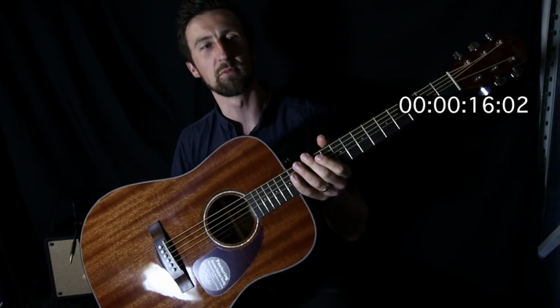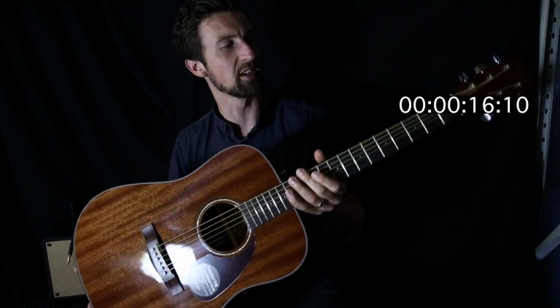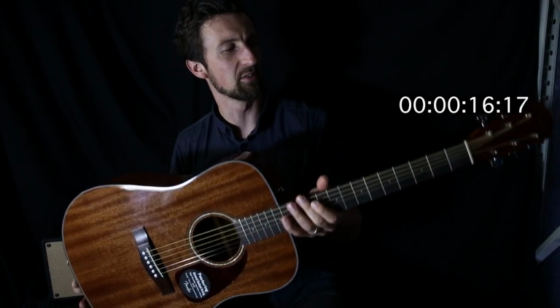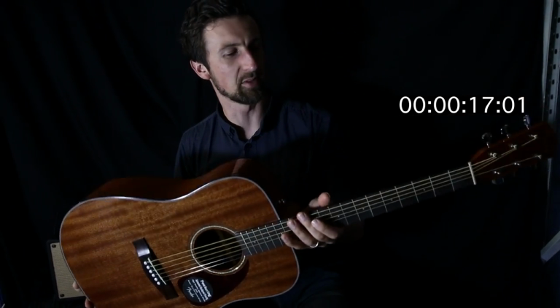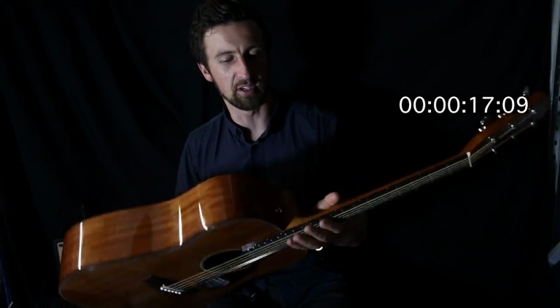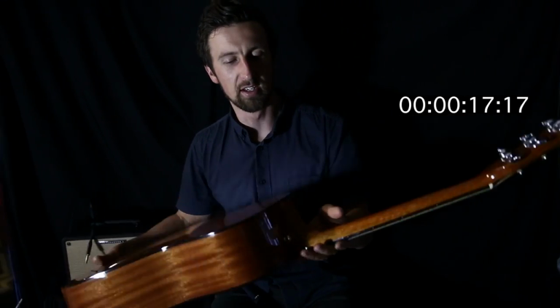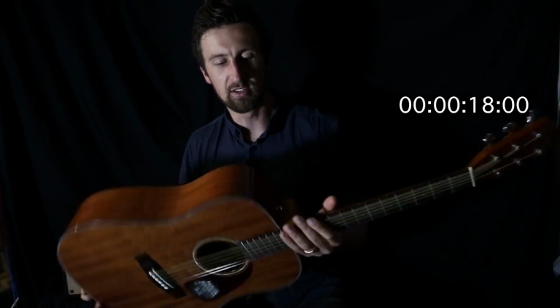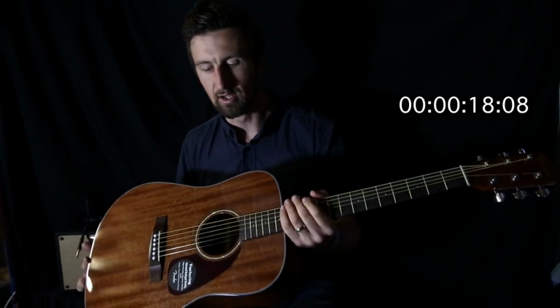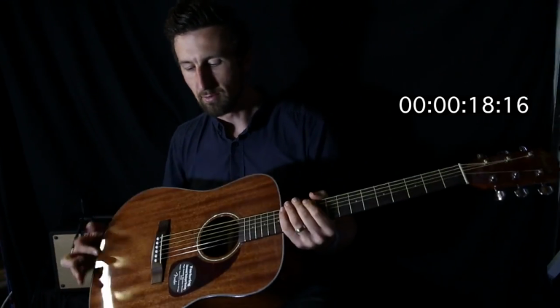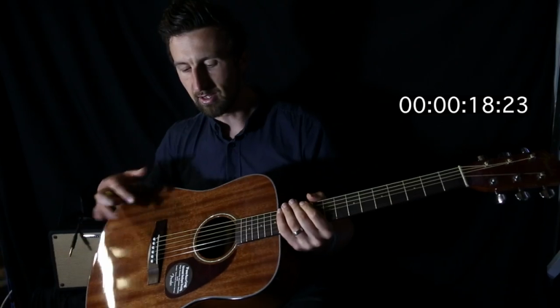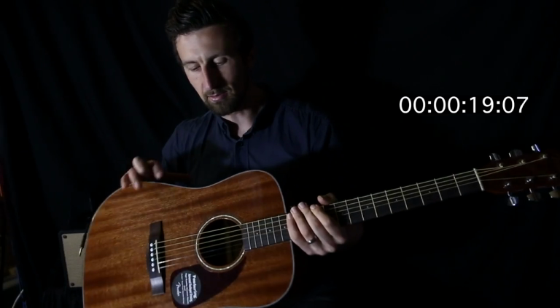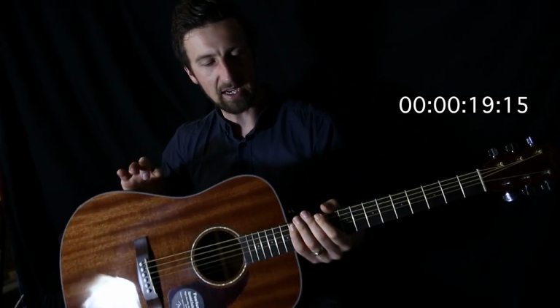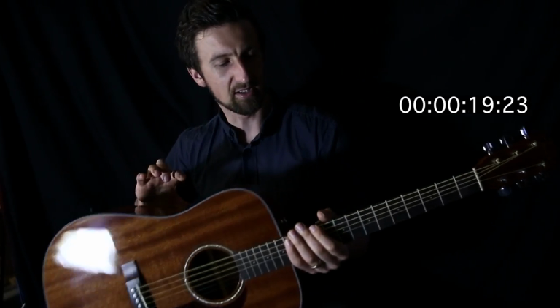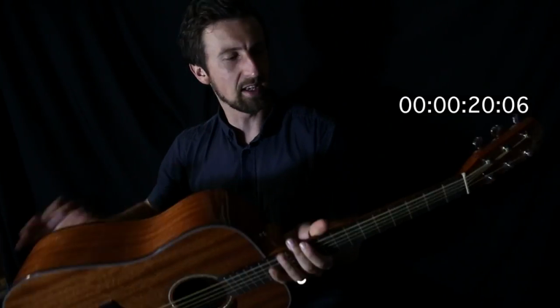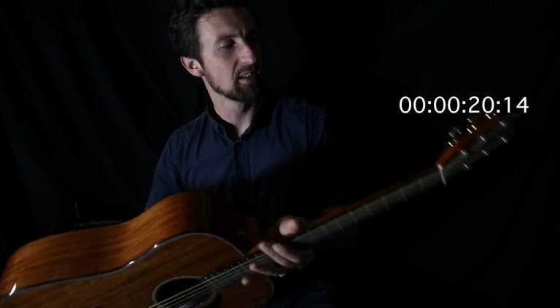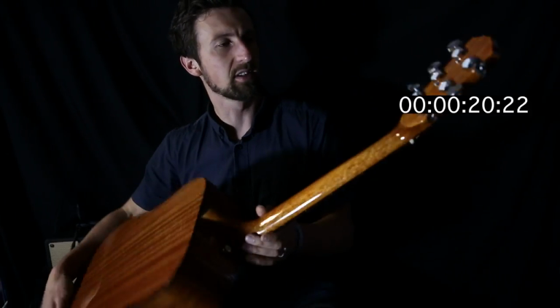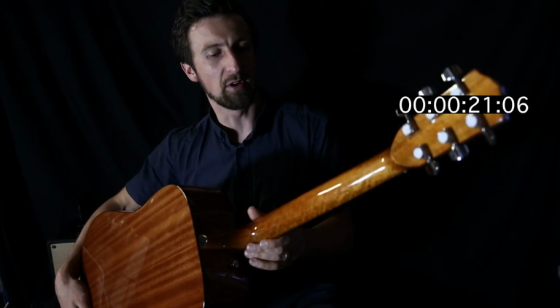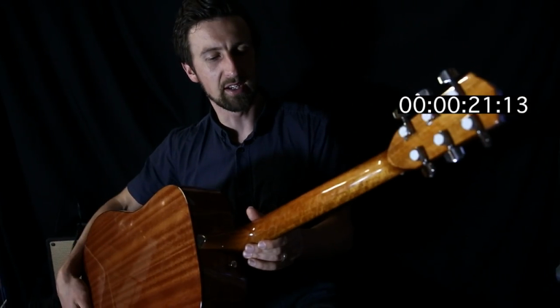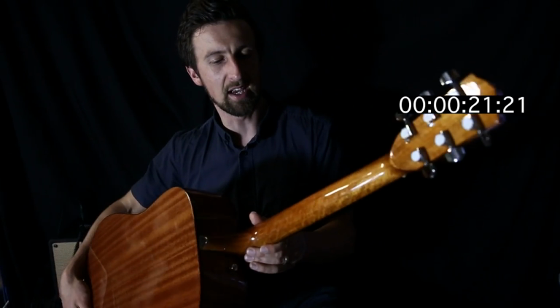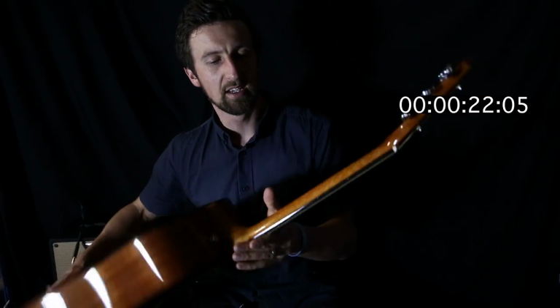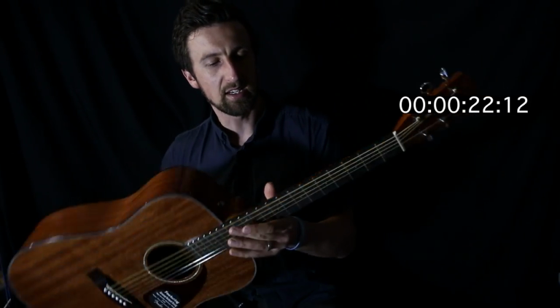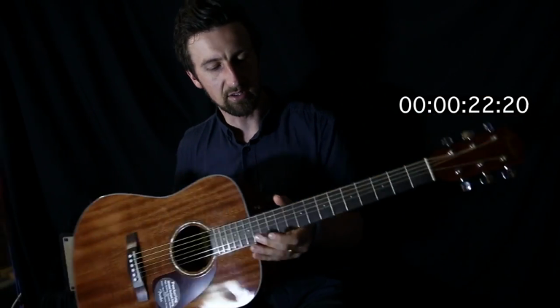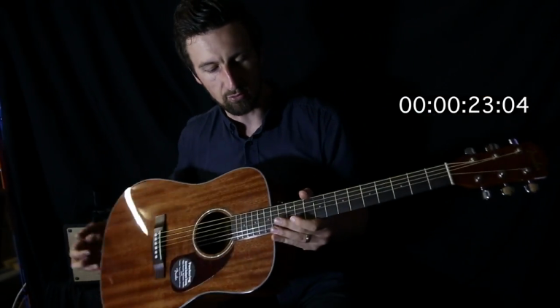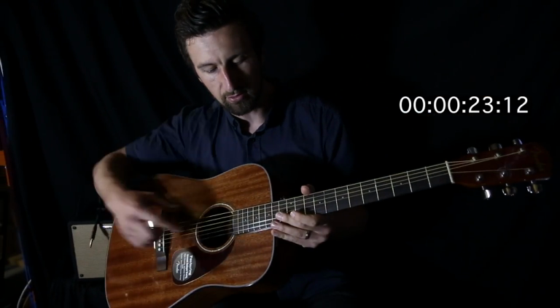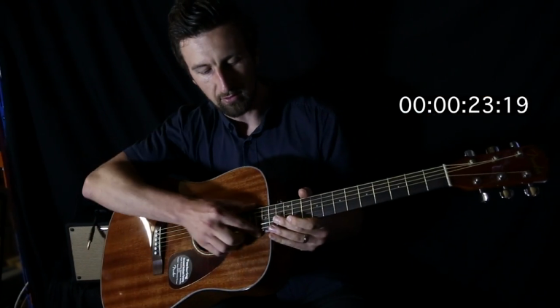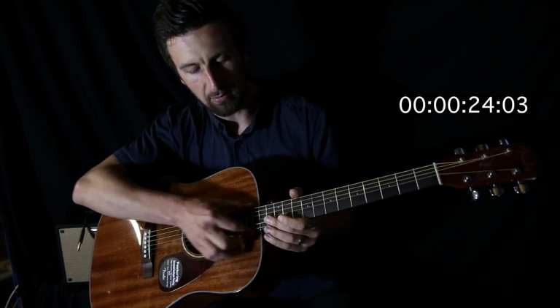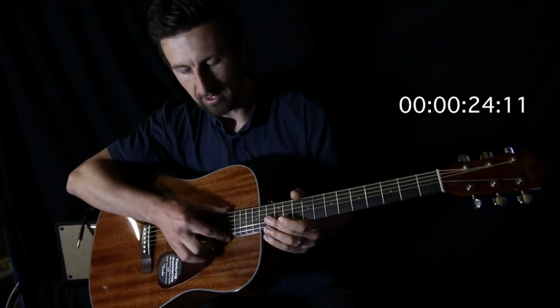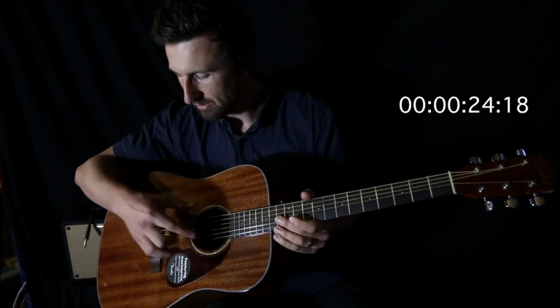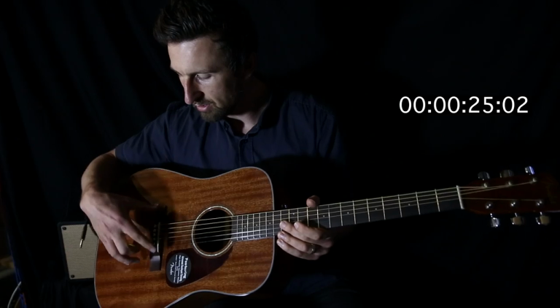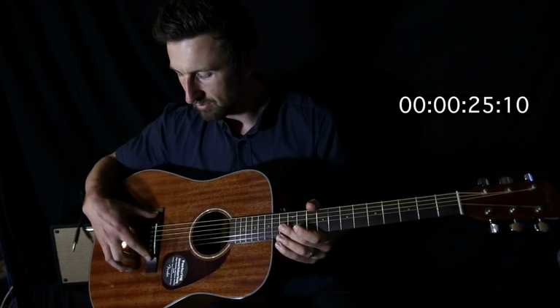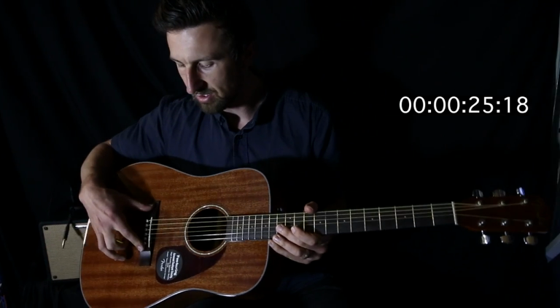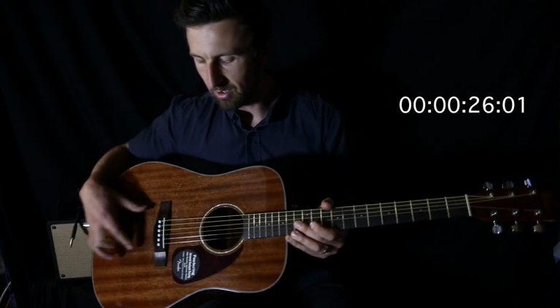Rich mahogany. Mahogany top, back and sides. It's also got the mahogany neck. It's actually got the rosewood fretboard and a rosewood bridge as well.